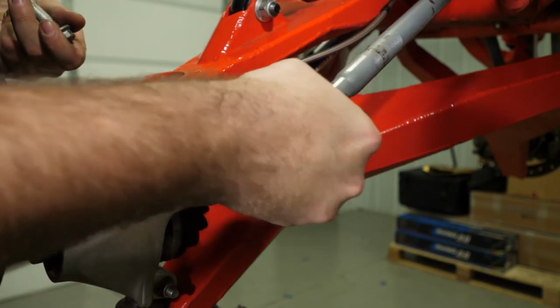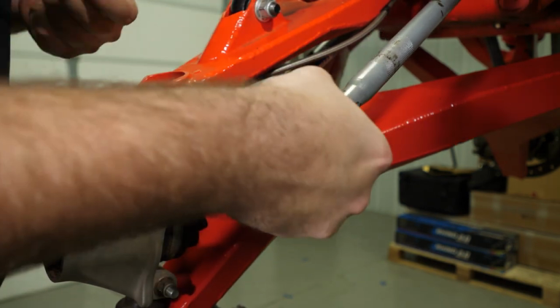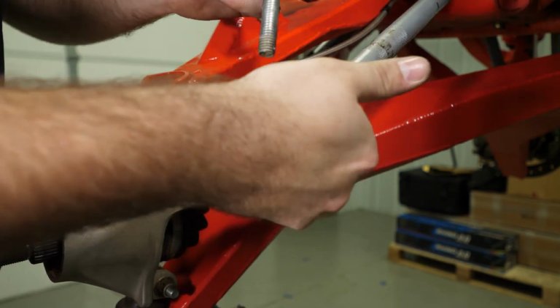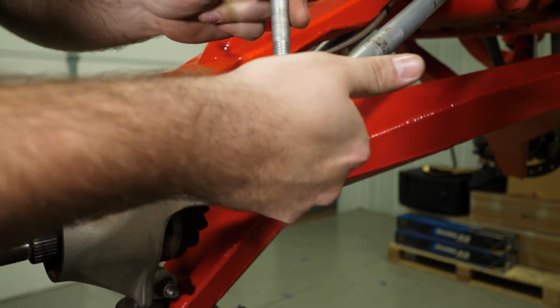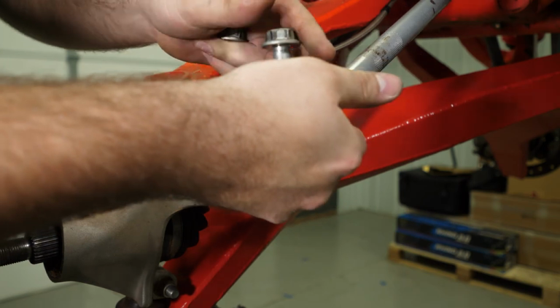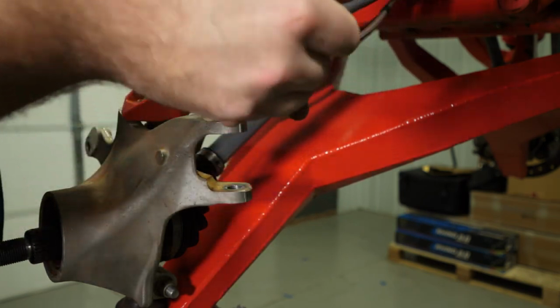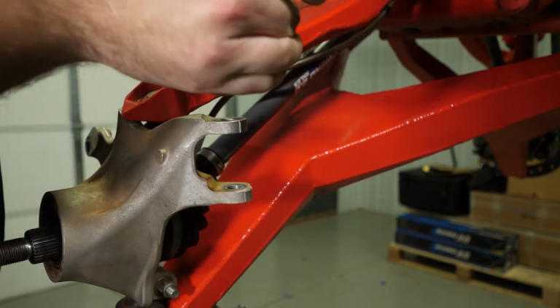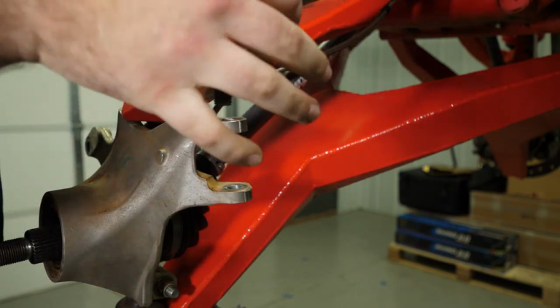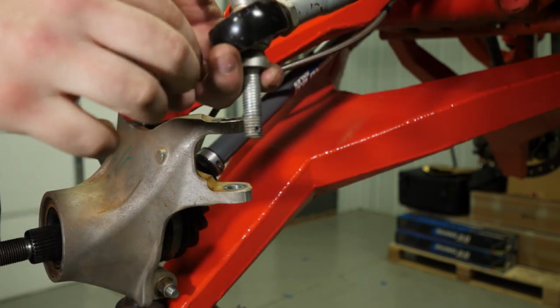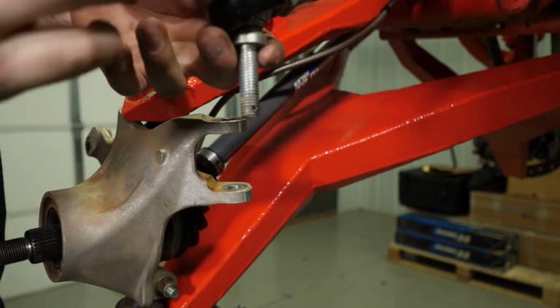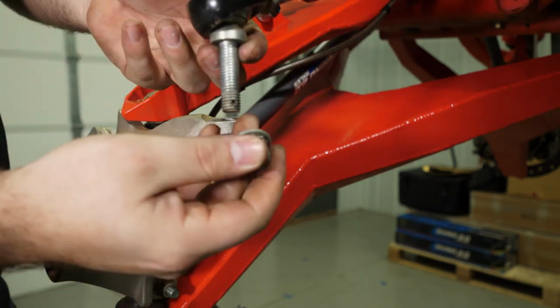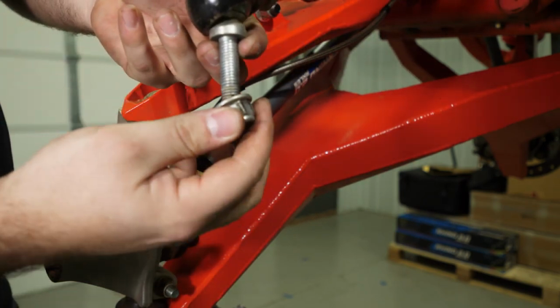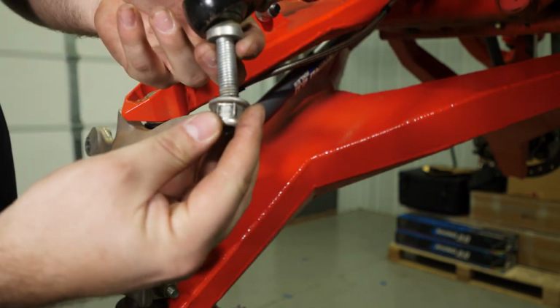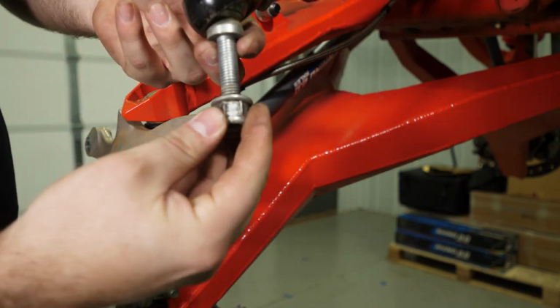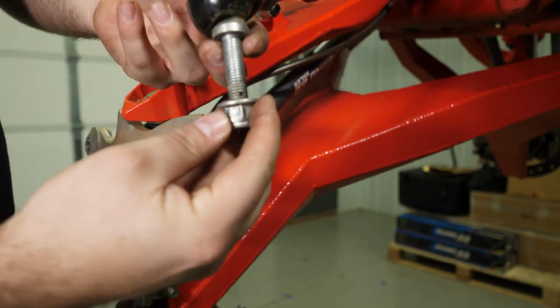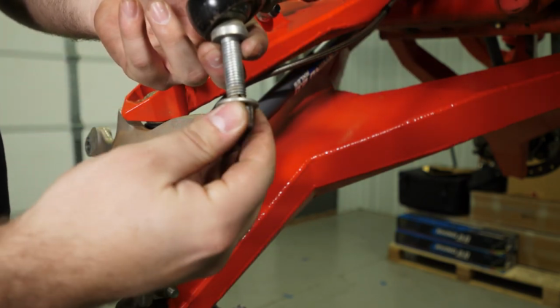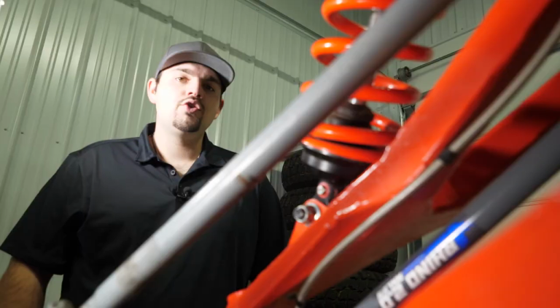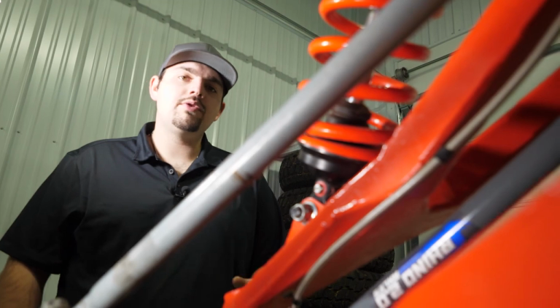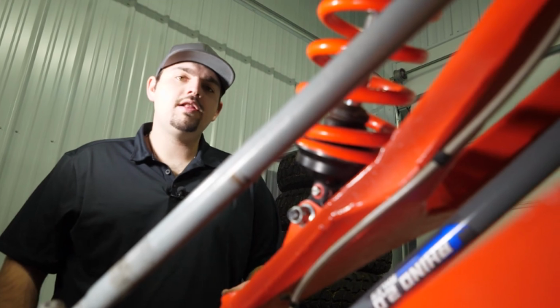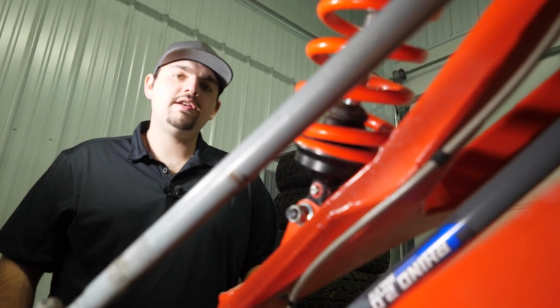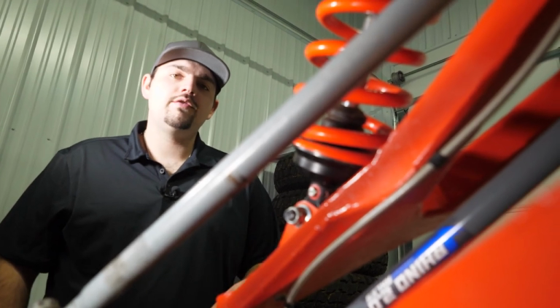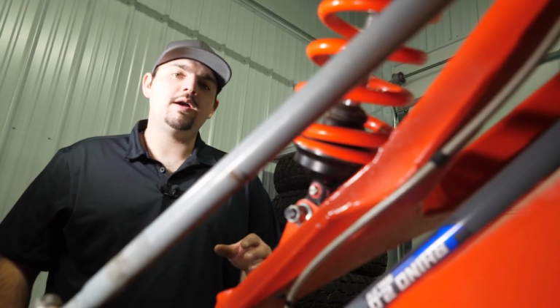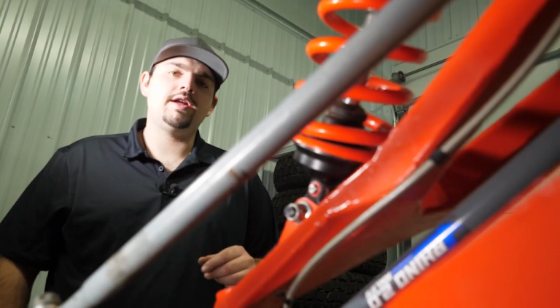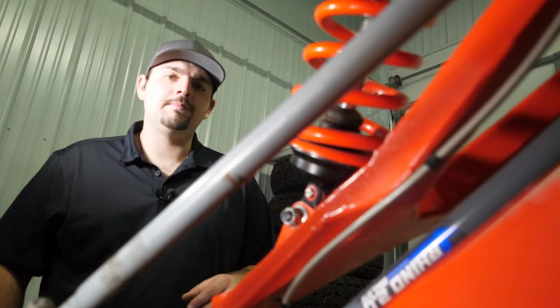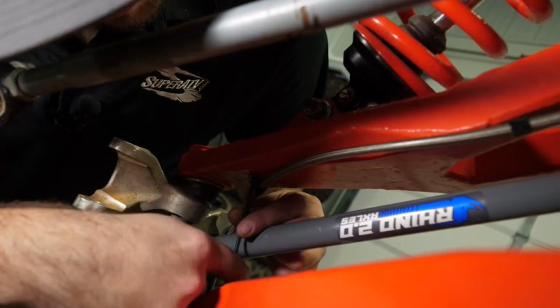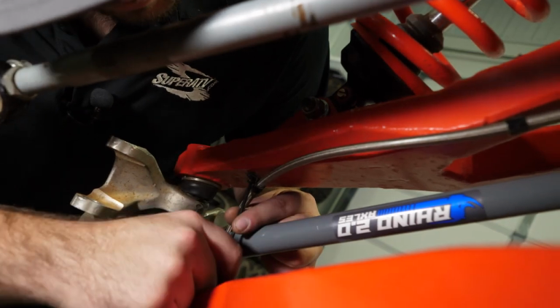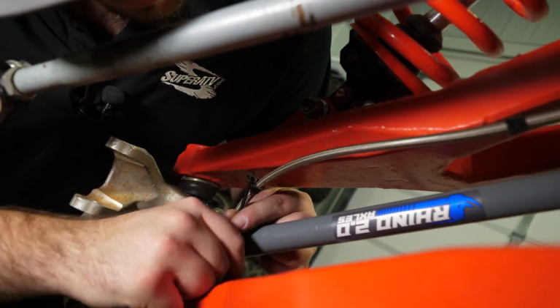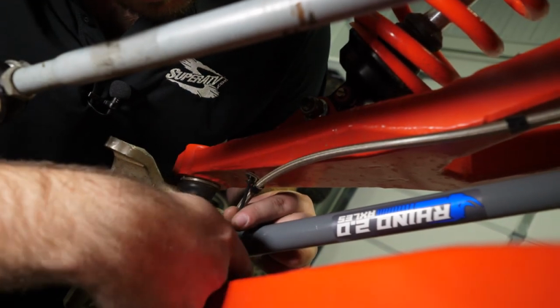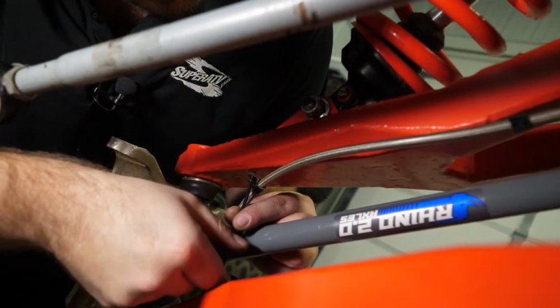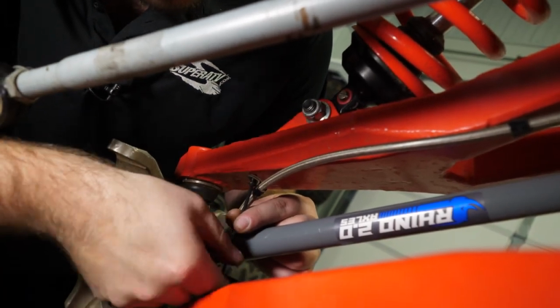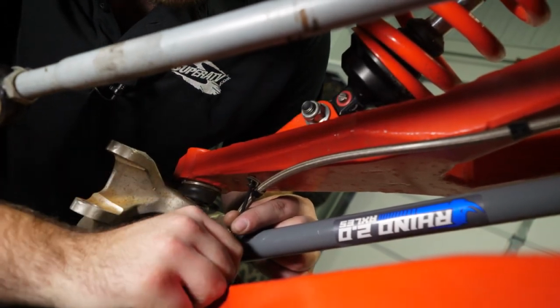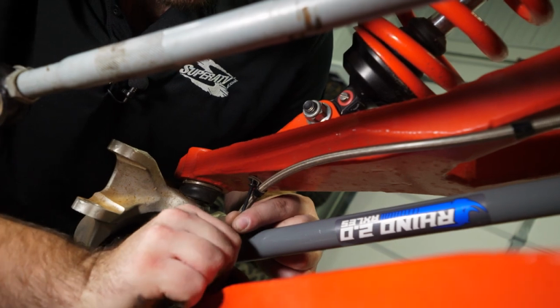It's a good idea to put bolts back in place when you can, especially if you have a heim joint and you don't want to lose your bushings. Remove the brake line from the upper A-arm by removing the clips attaching it to the A-arm.